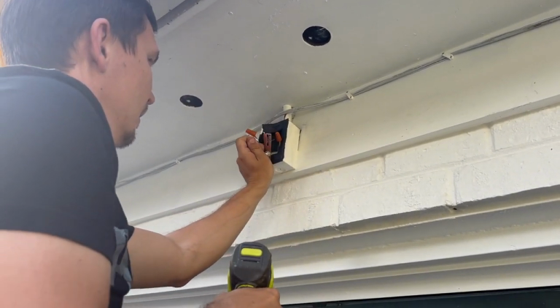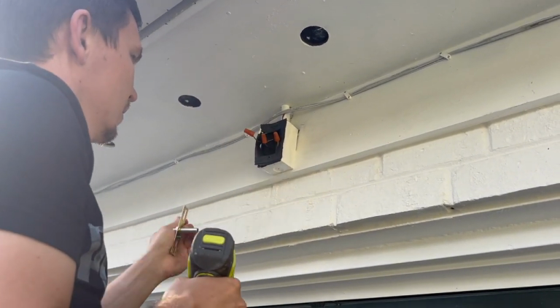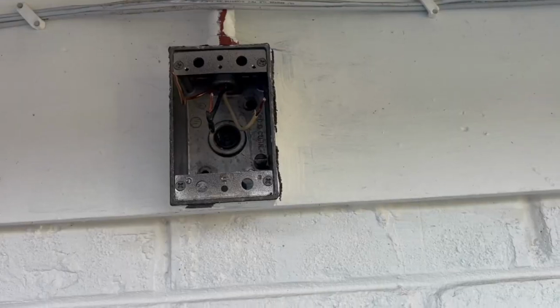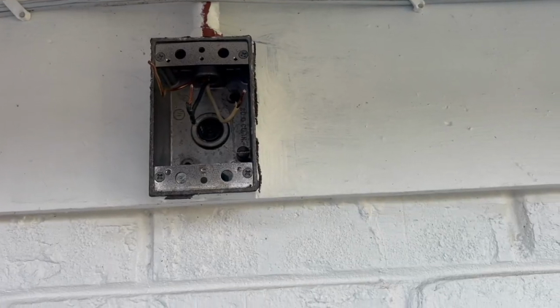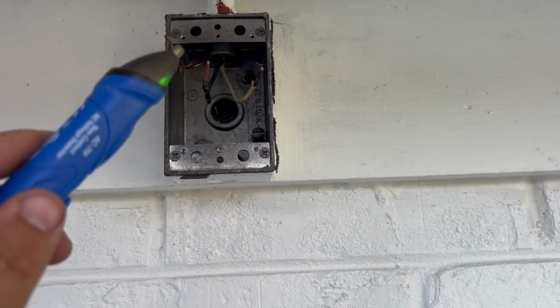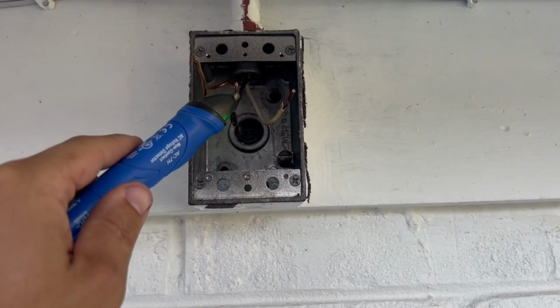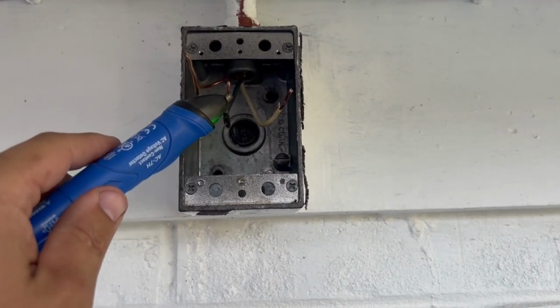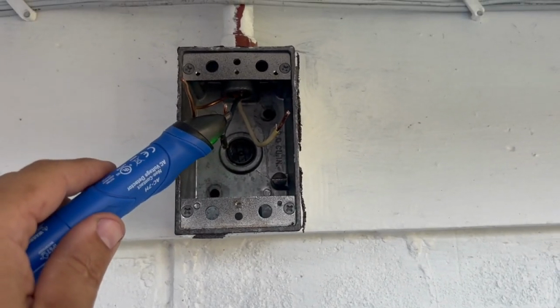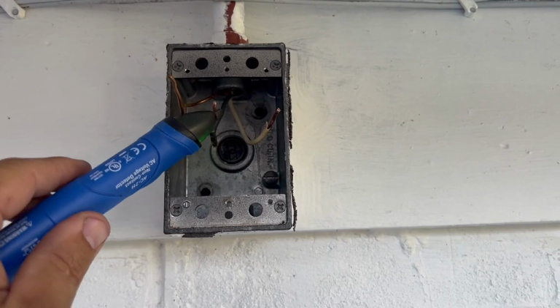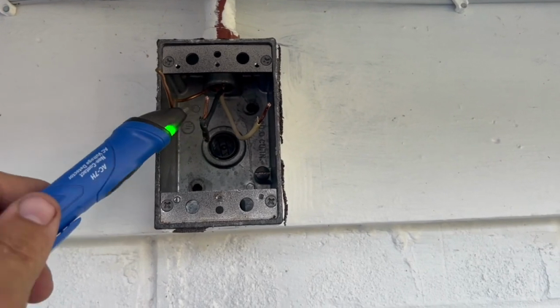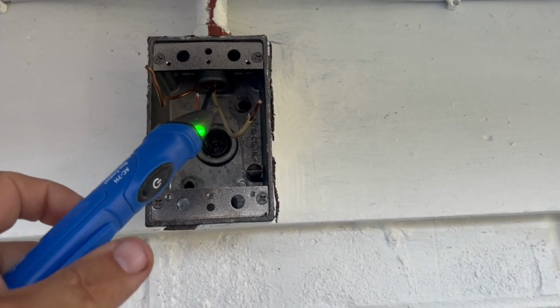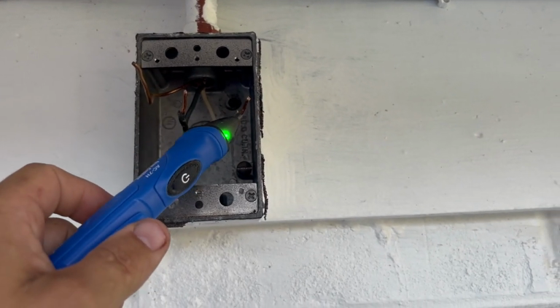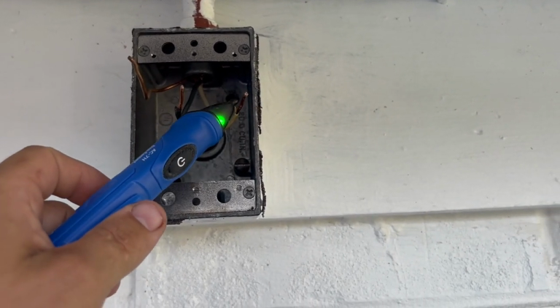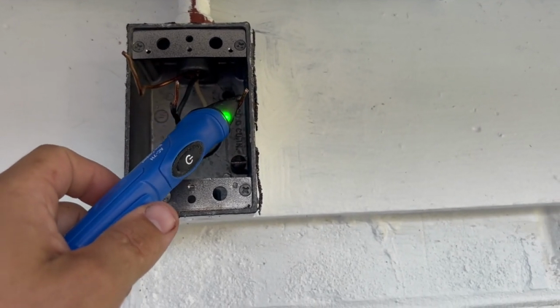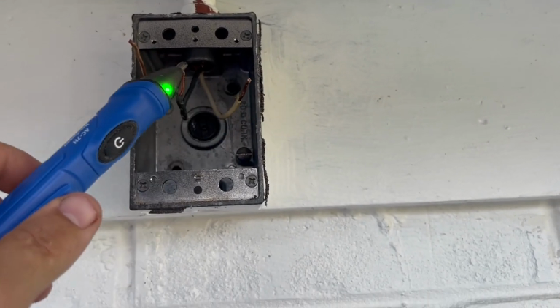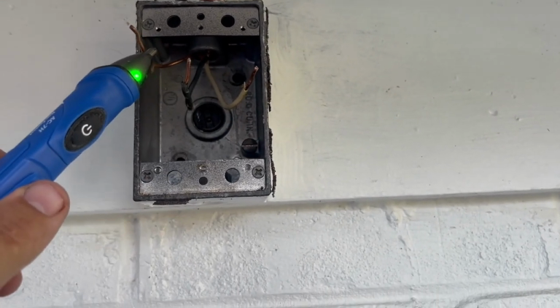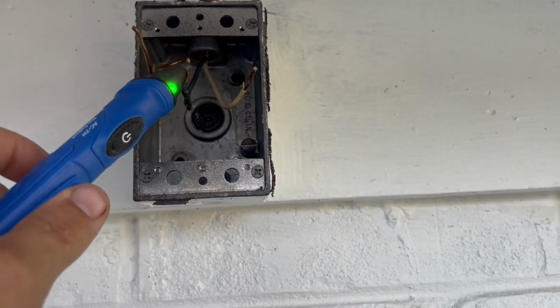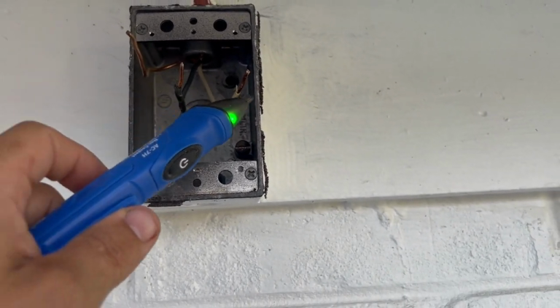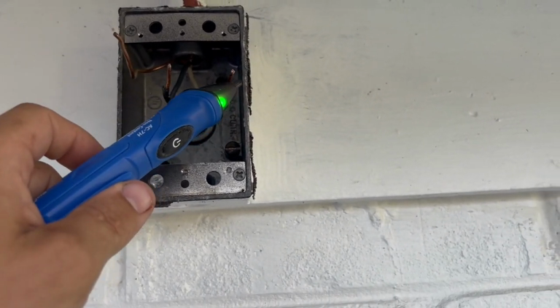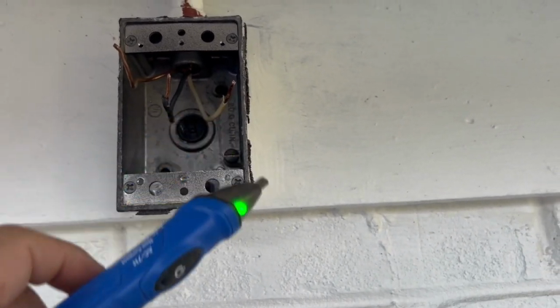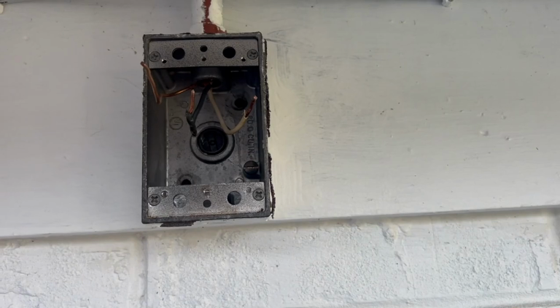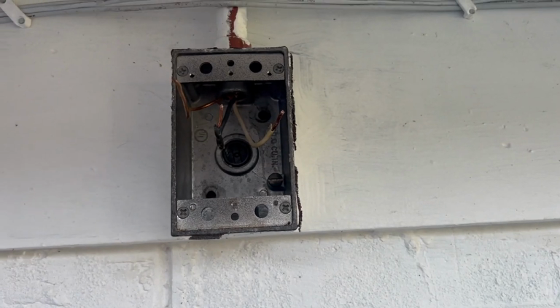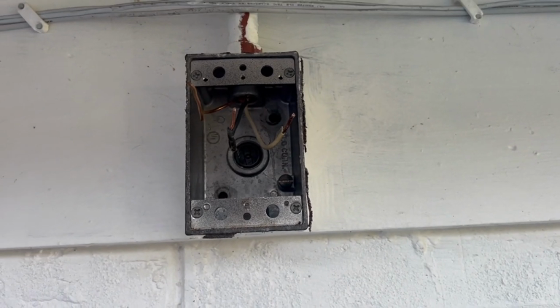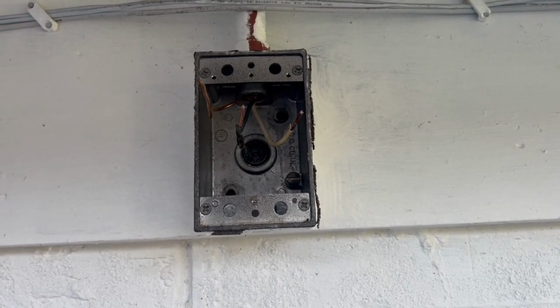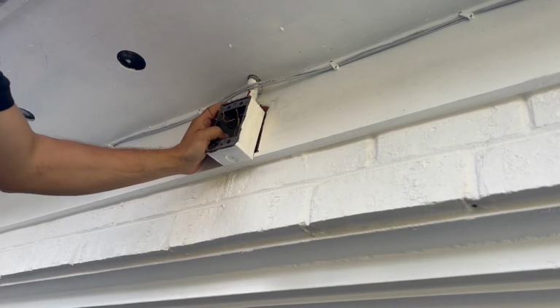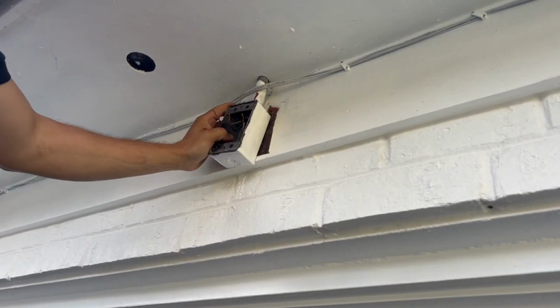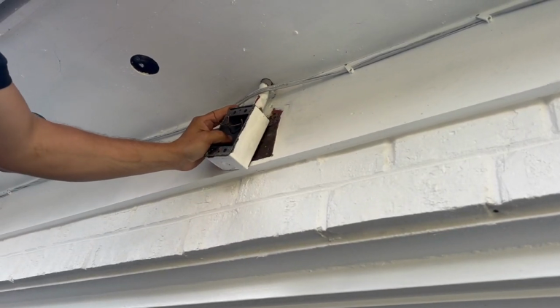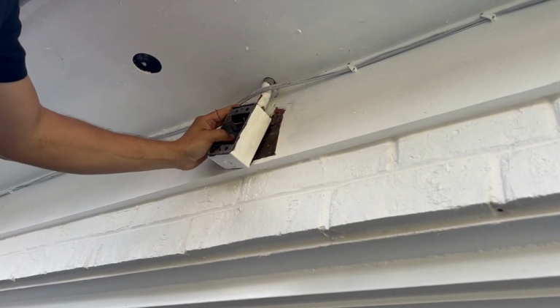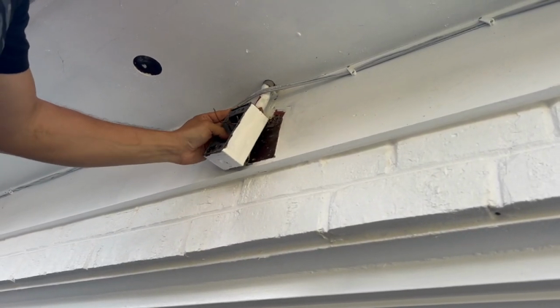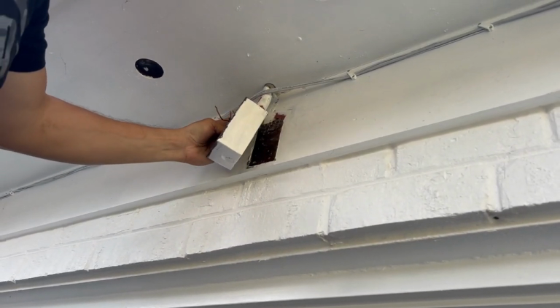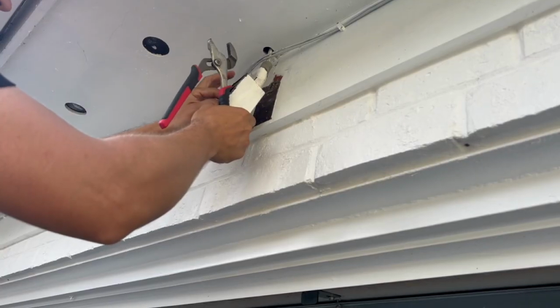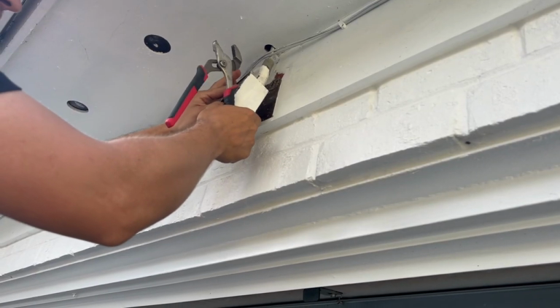After you turn off the power, use a voltage tester to make sure there is no electricity running through the wires. Then remove the existing electrical box.